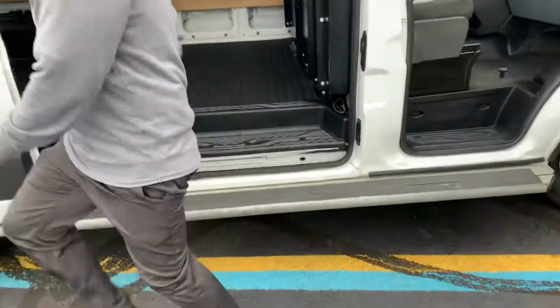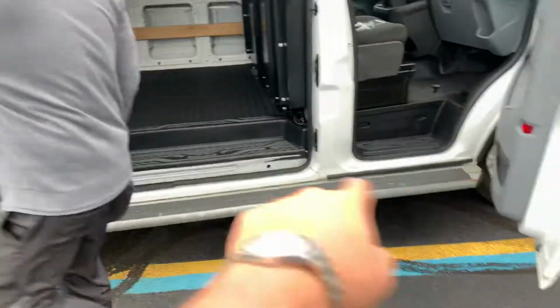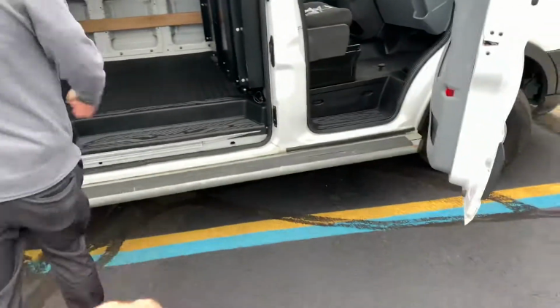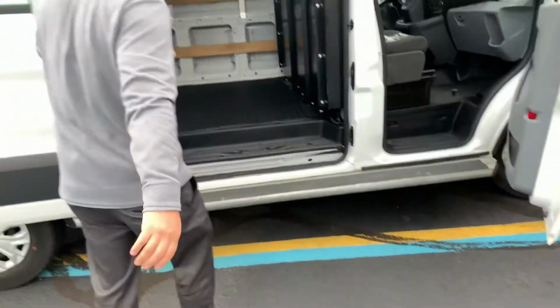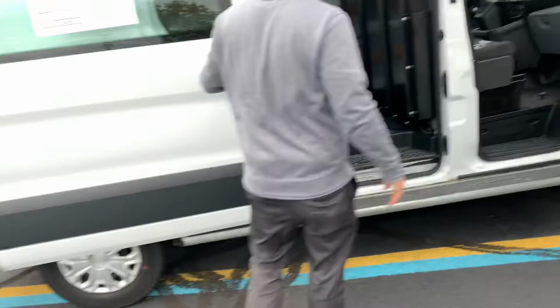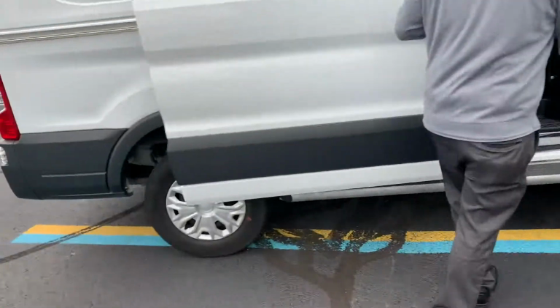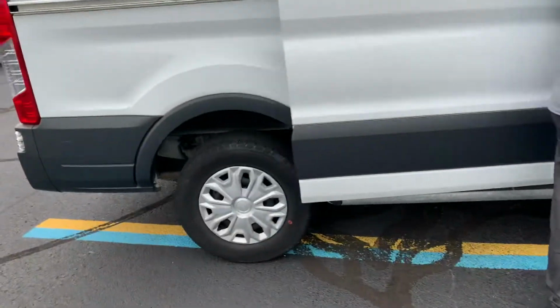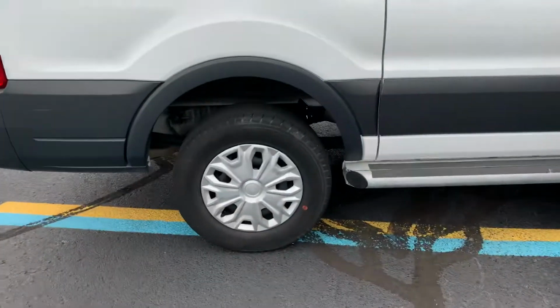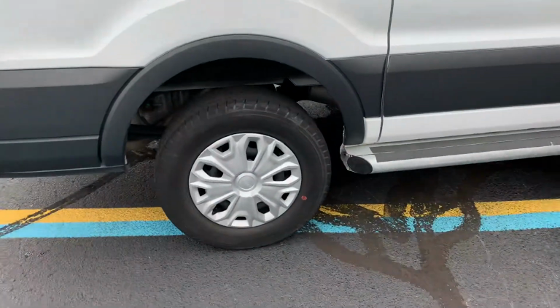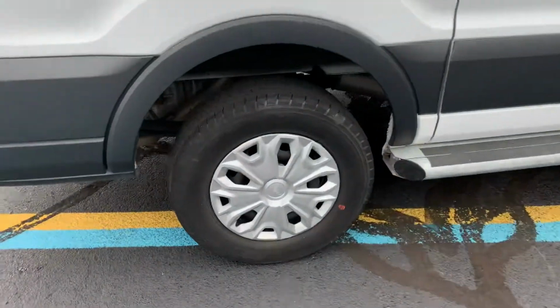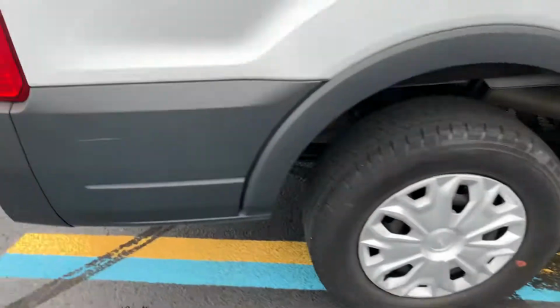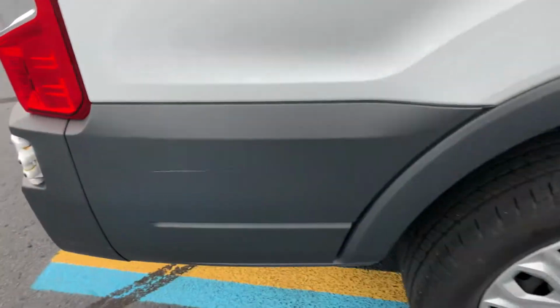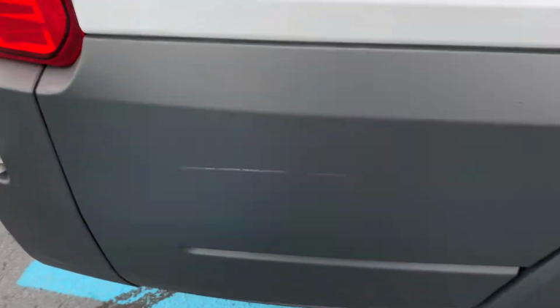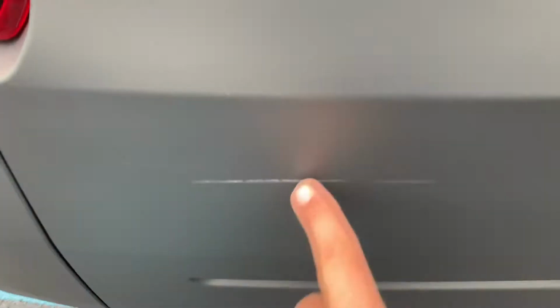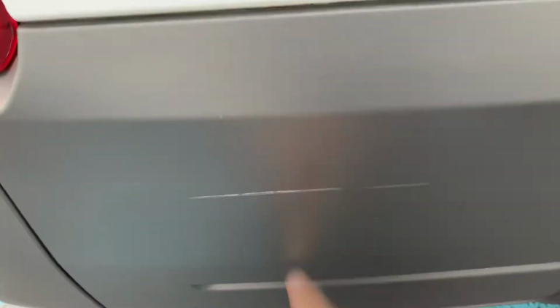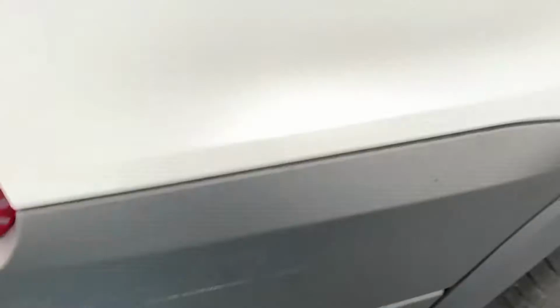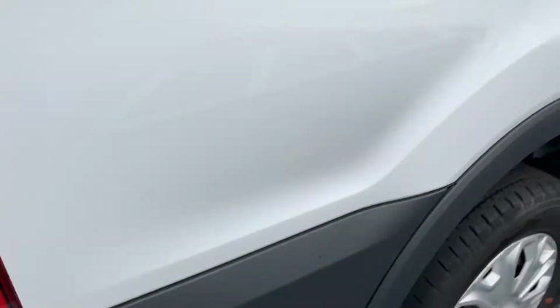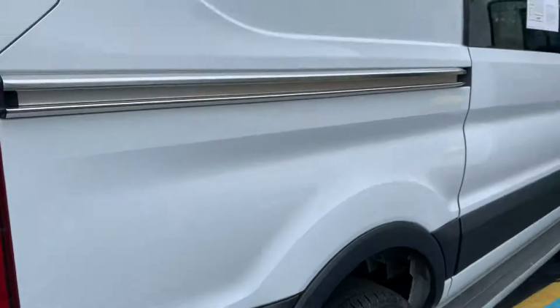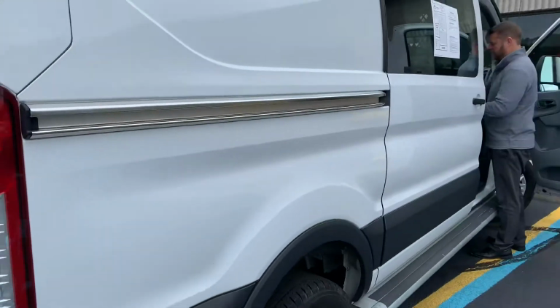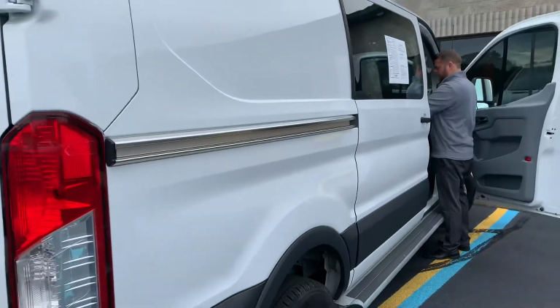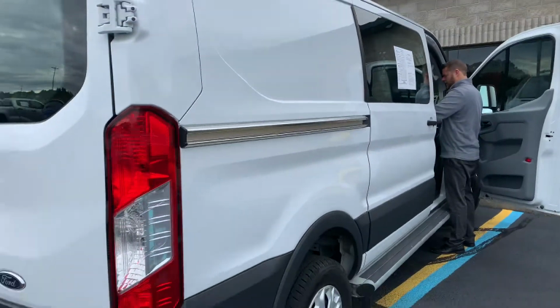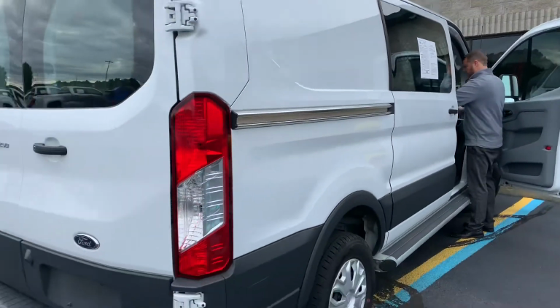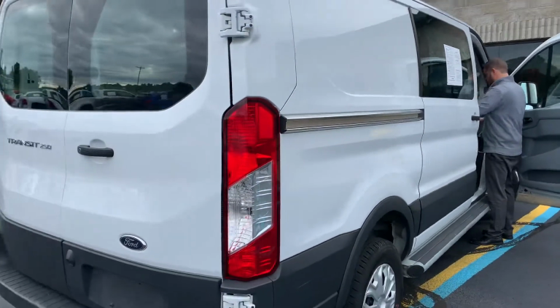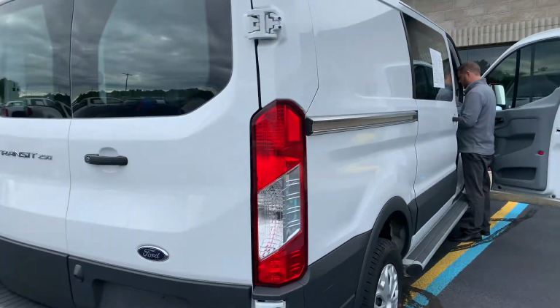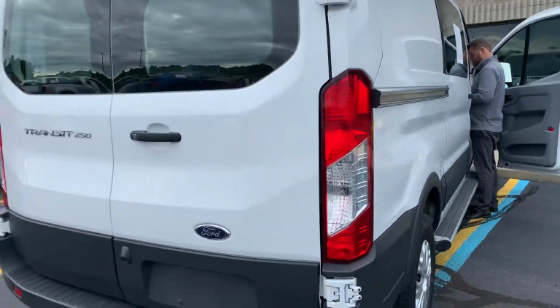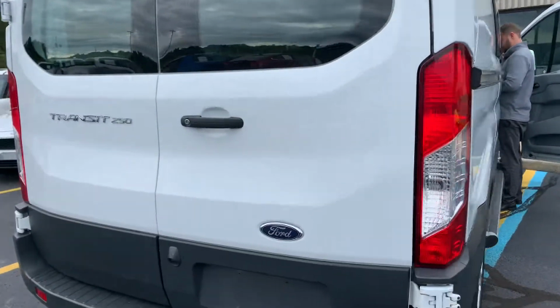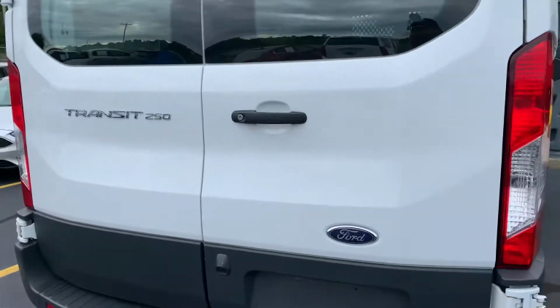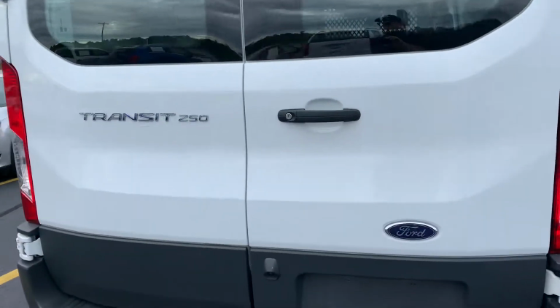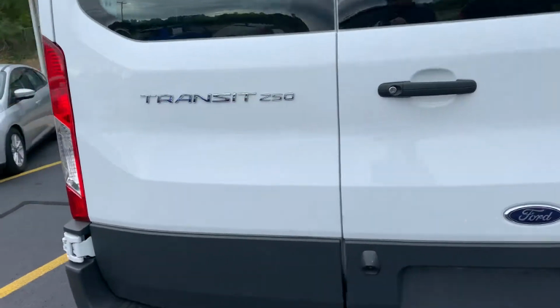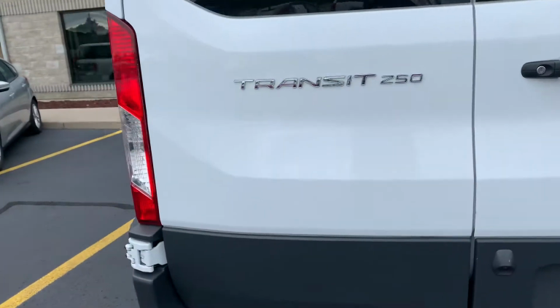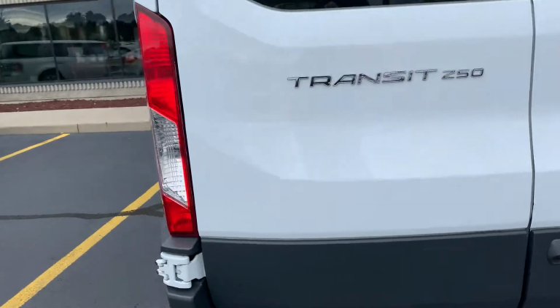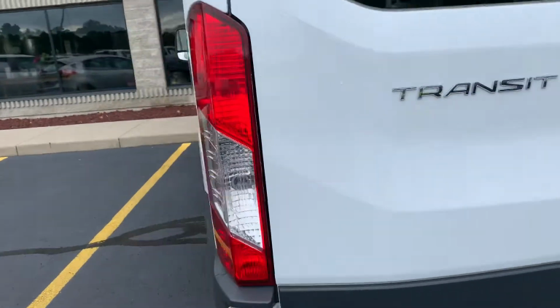Nice set of tube steps on it. With 24,000 miles, the tires are like brand new. It has a couple of minor little scuffs on the plastic, but seriously, this thing smells brand new and drives literally like brand new — what else would you expect?